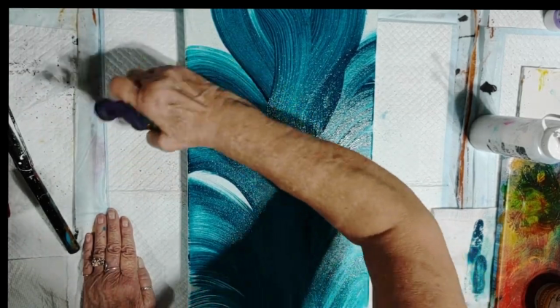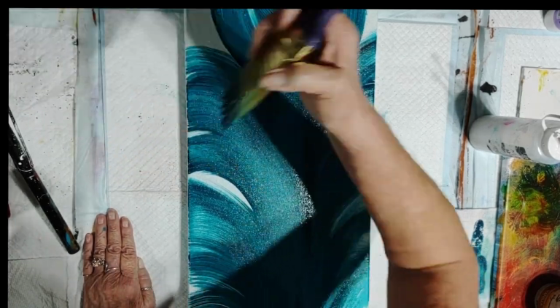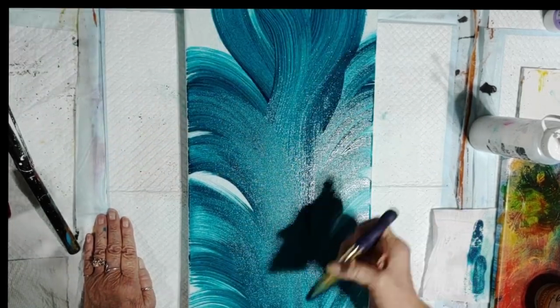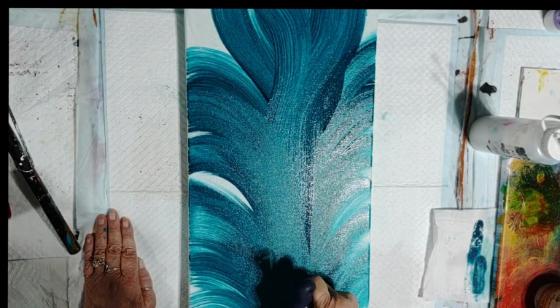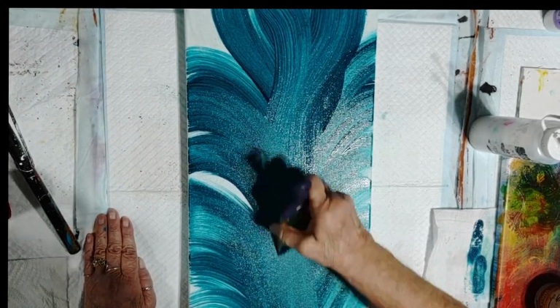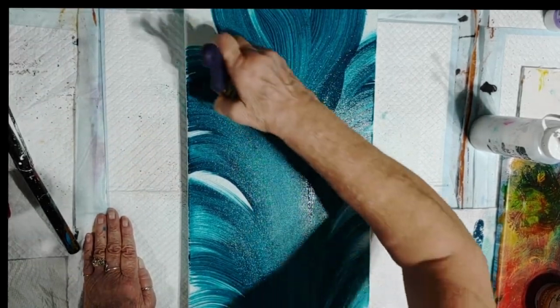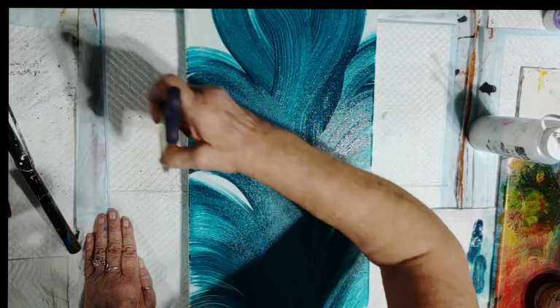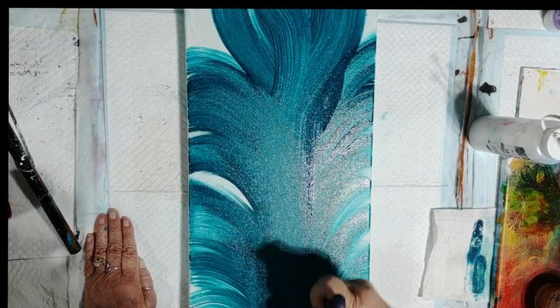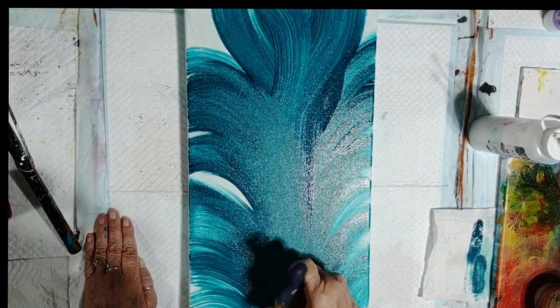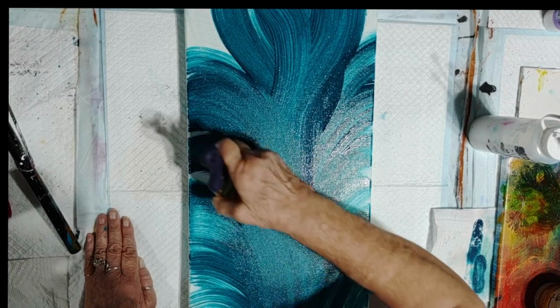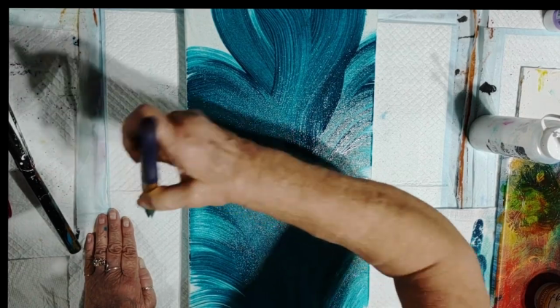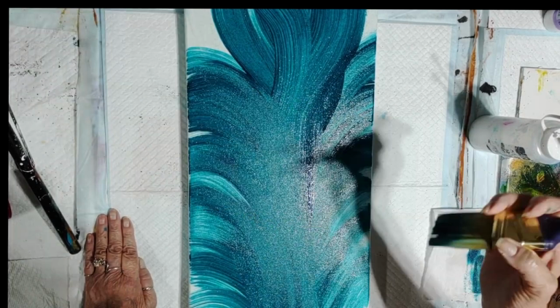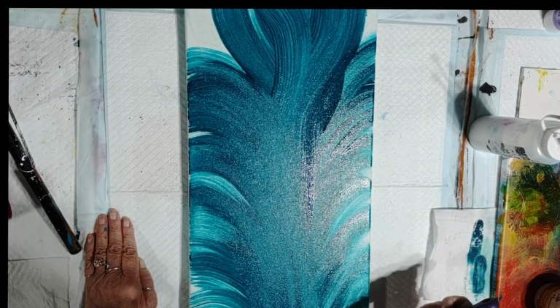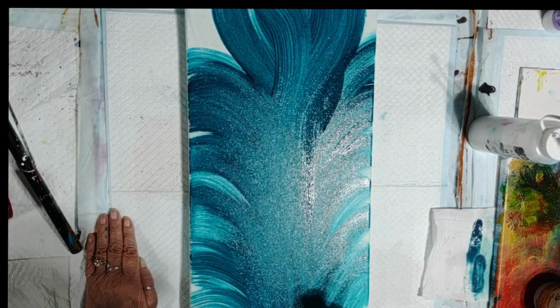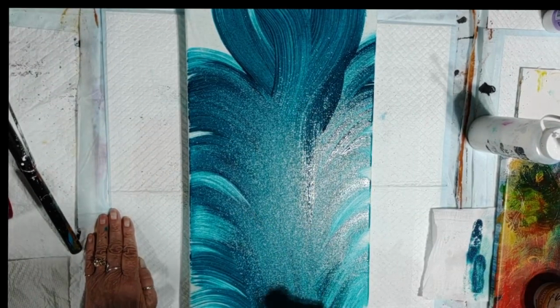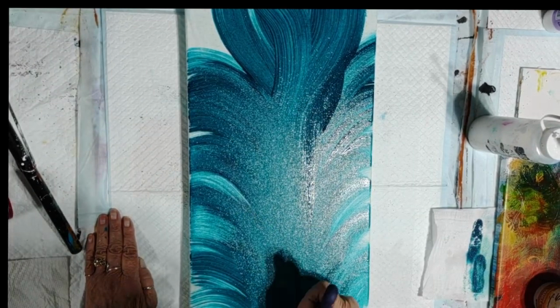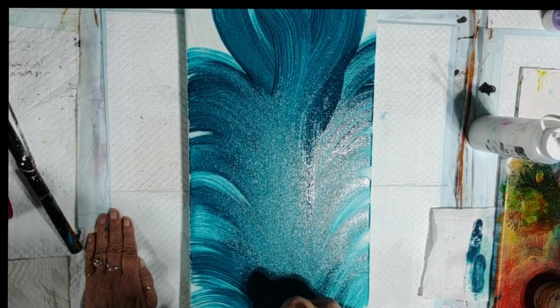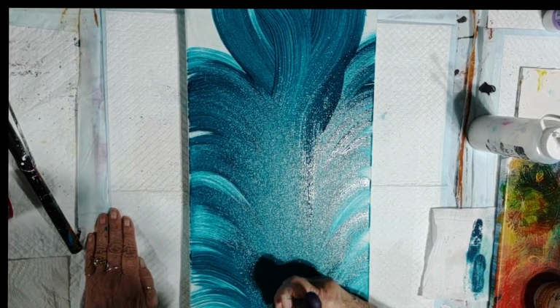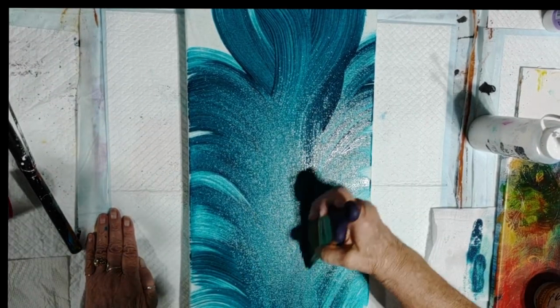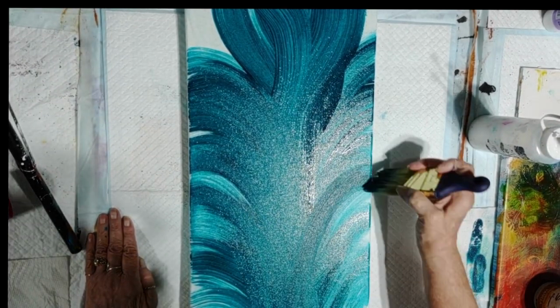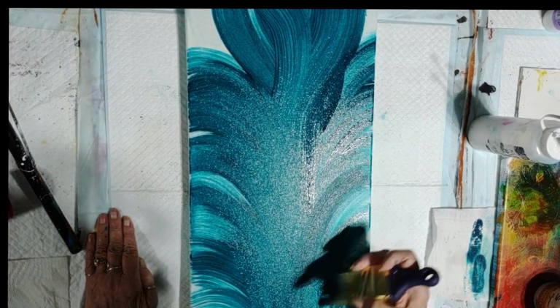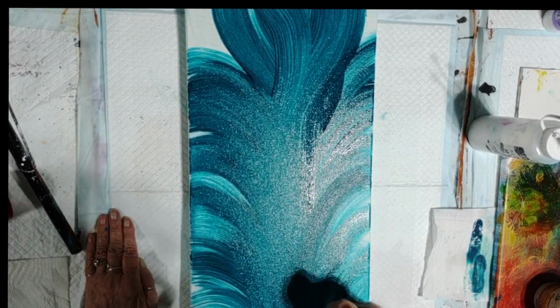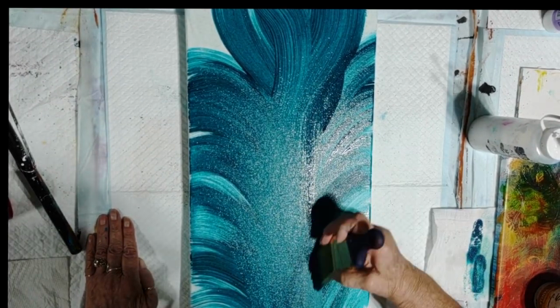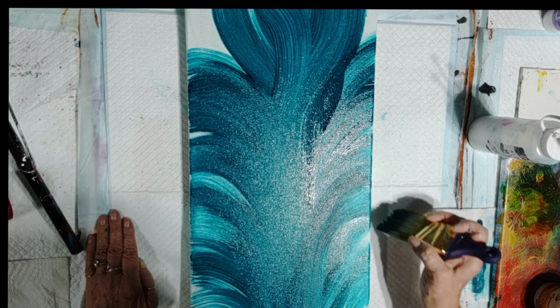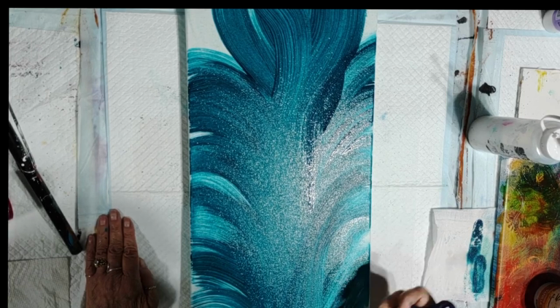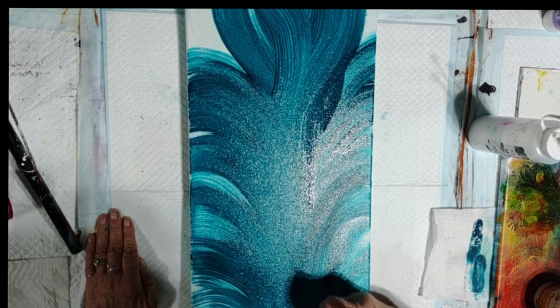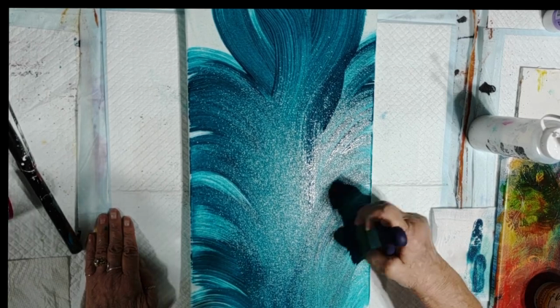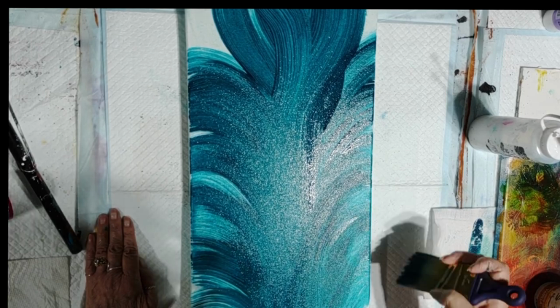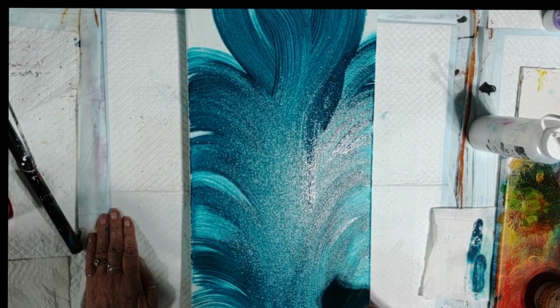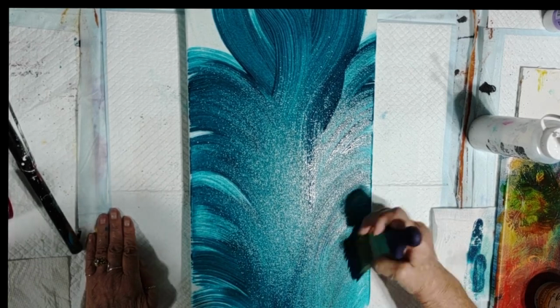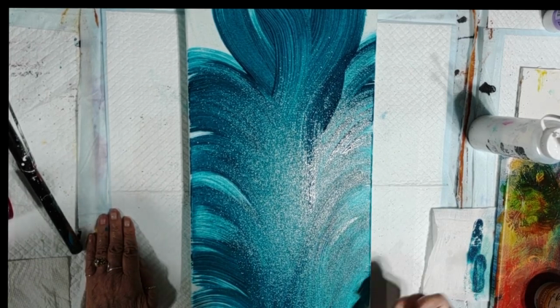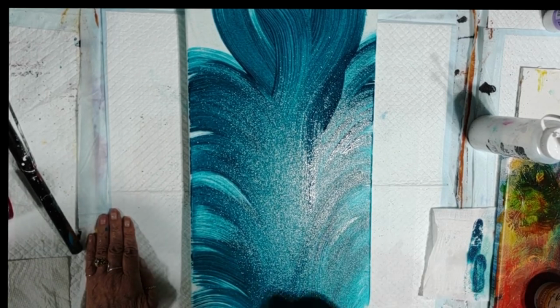That was last week — last Sunday. And today is like the other end of the spectrum.